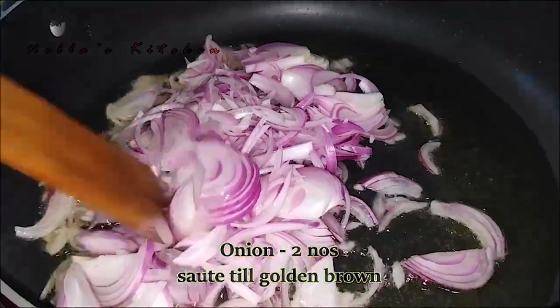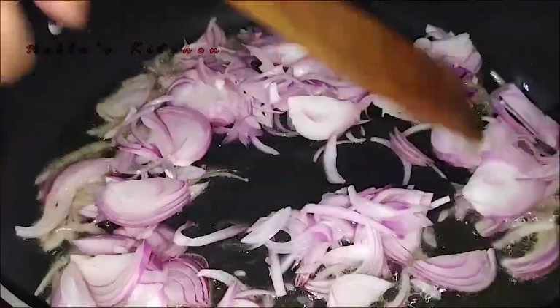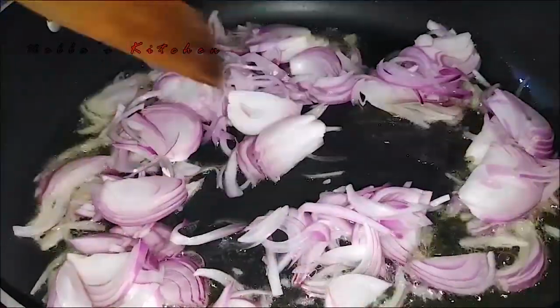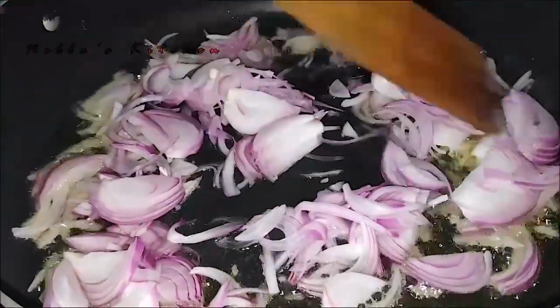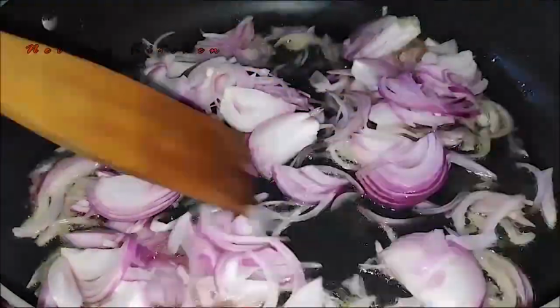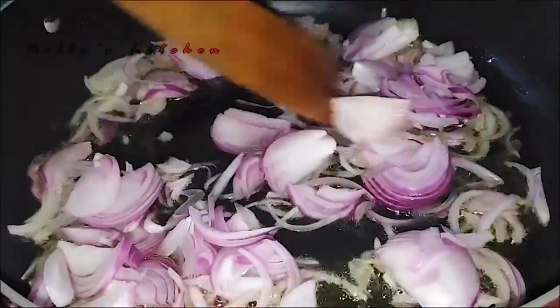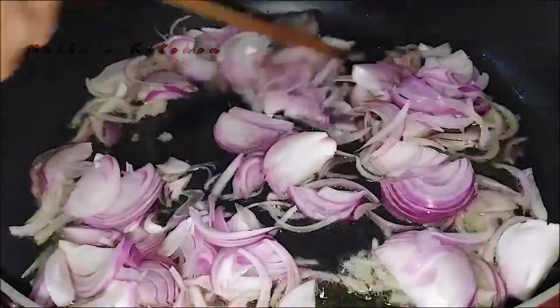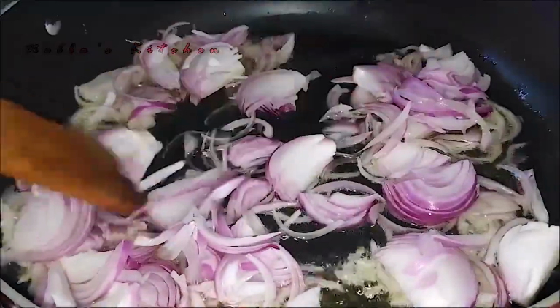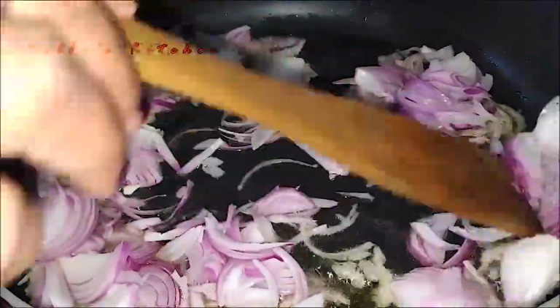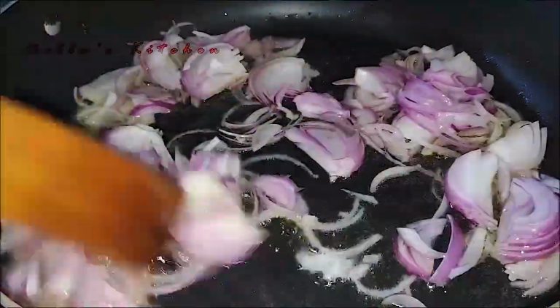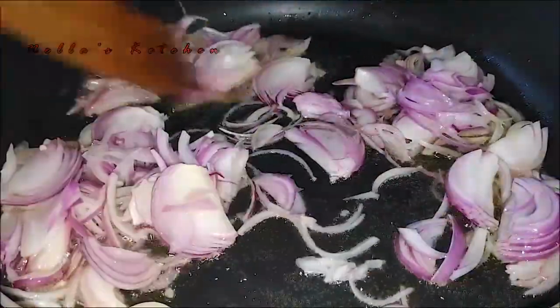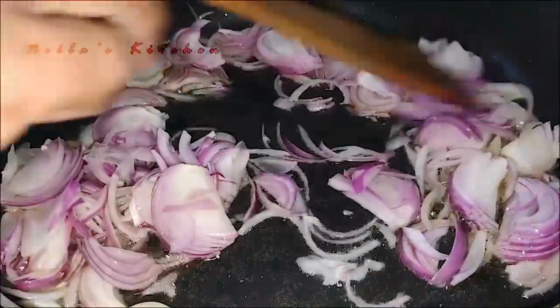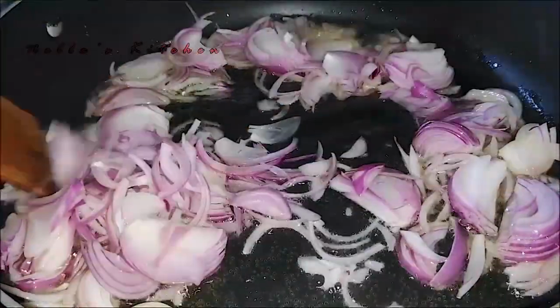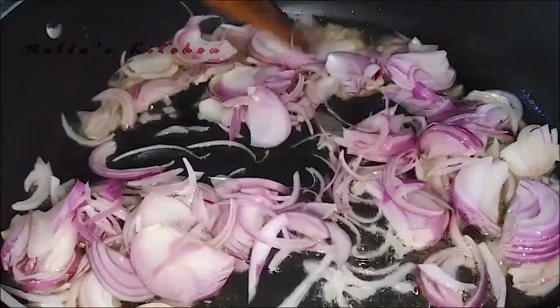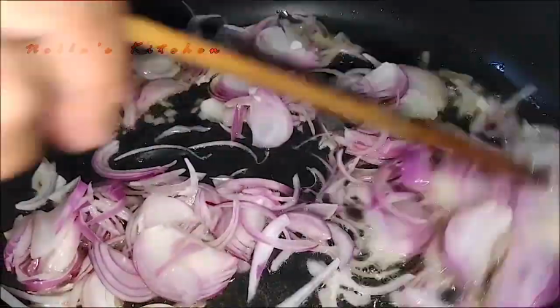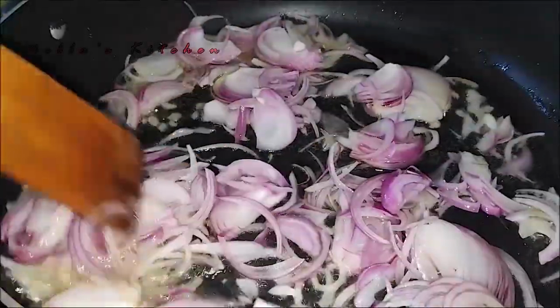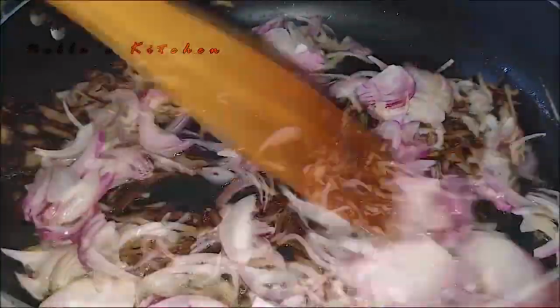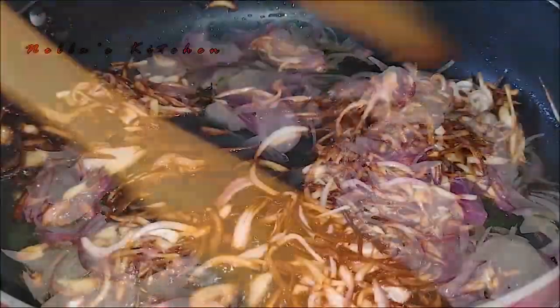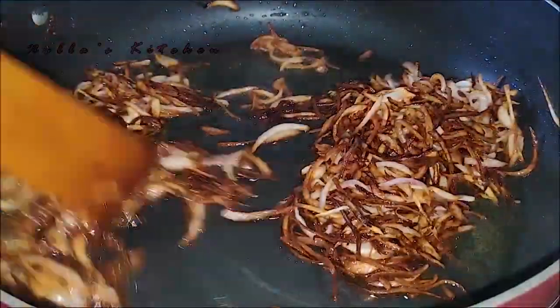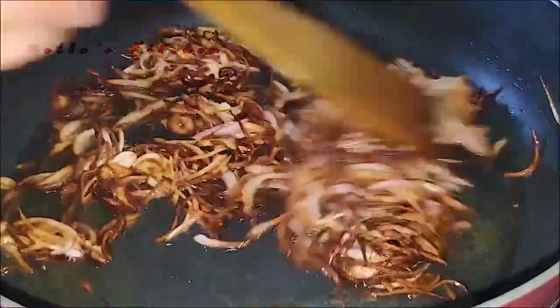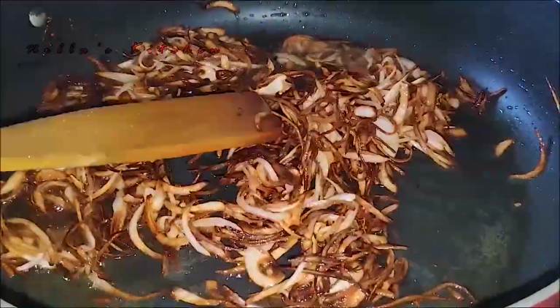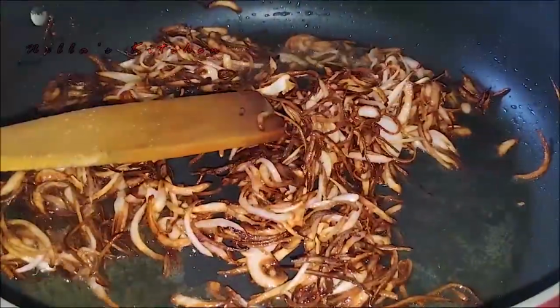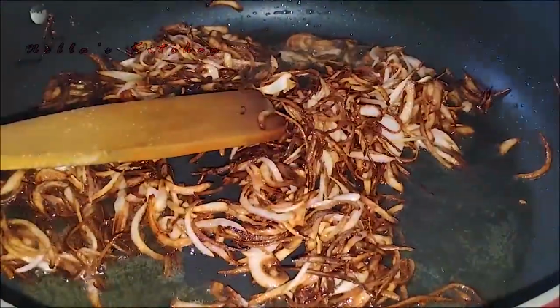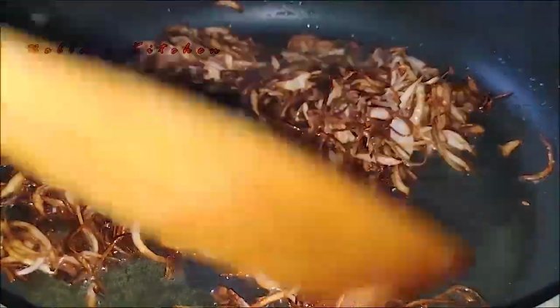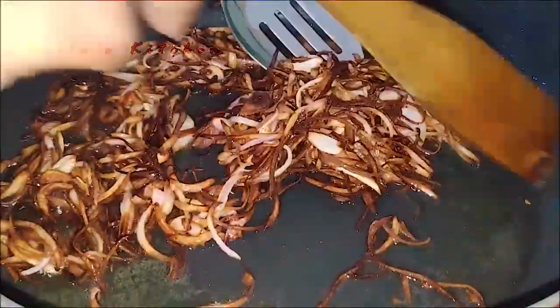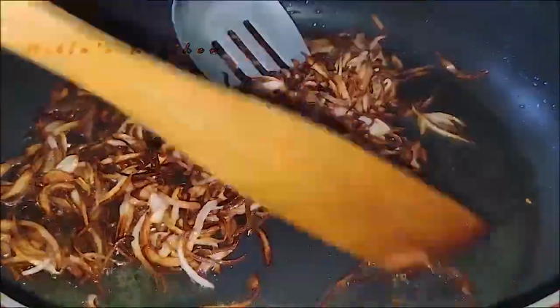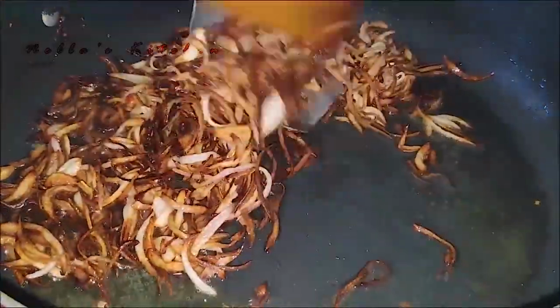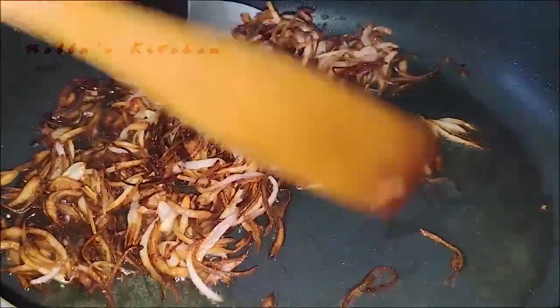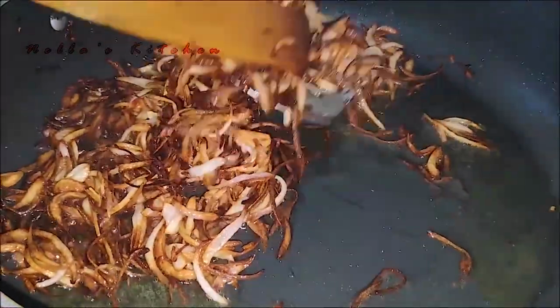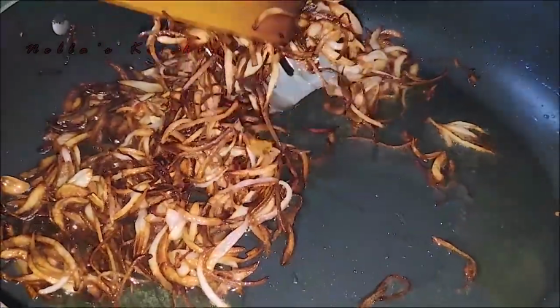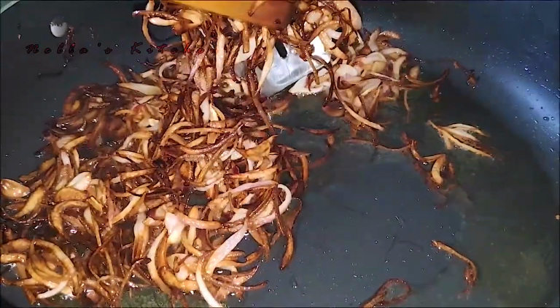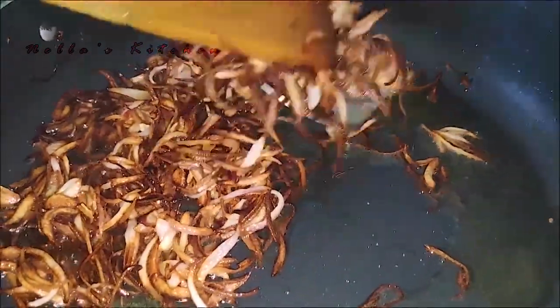We will put a brown sauce on the soy sauce. We will put the curry in the pot.